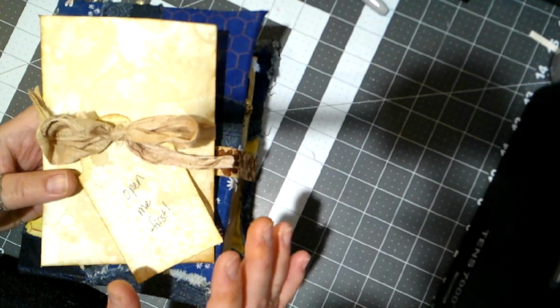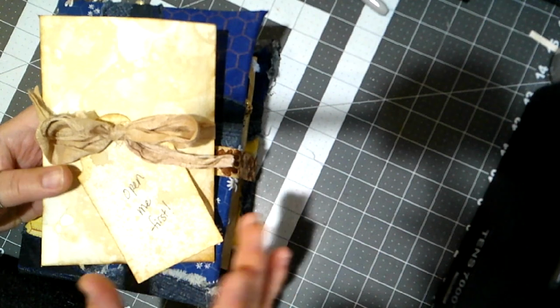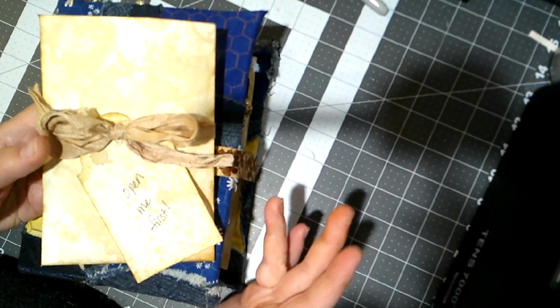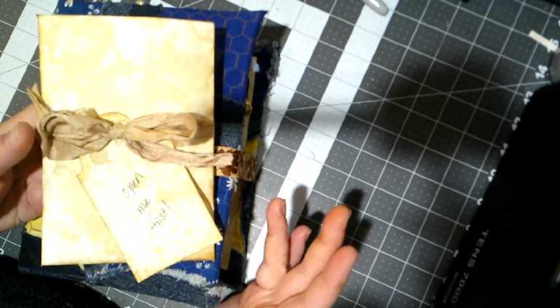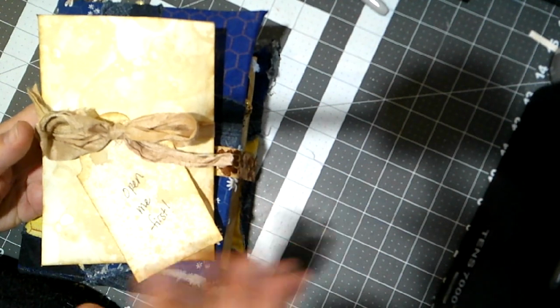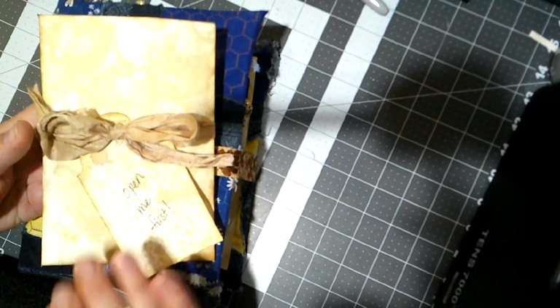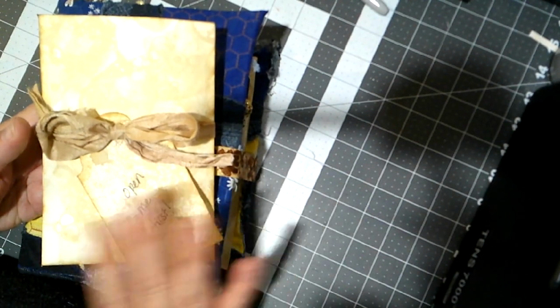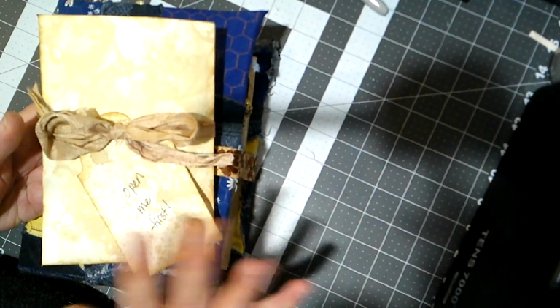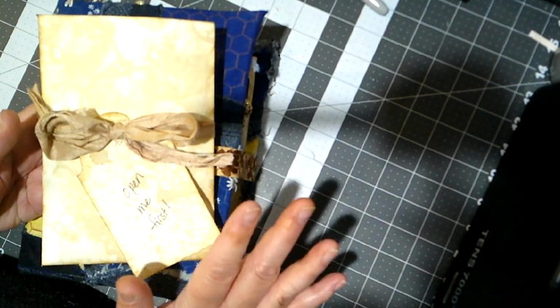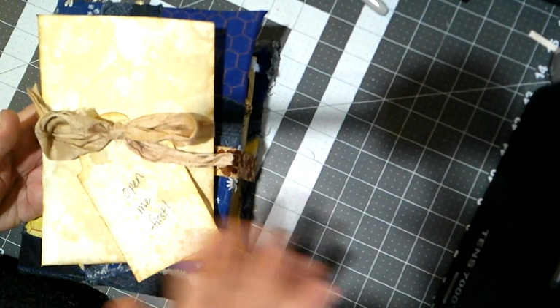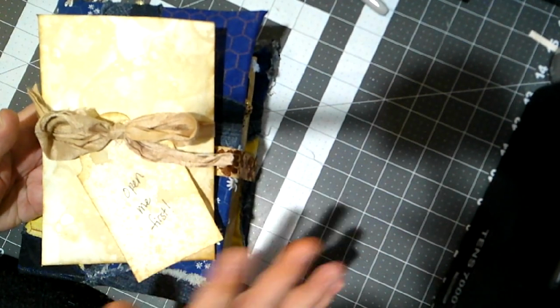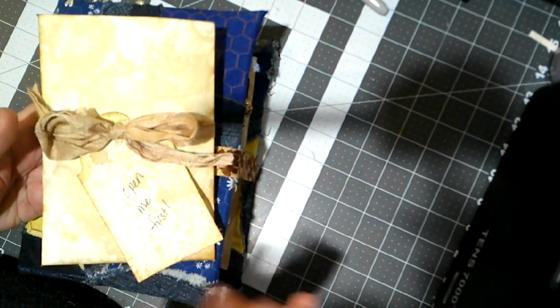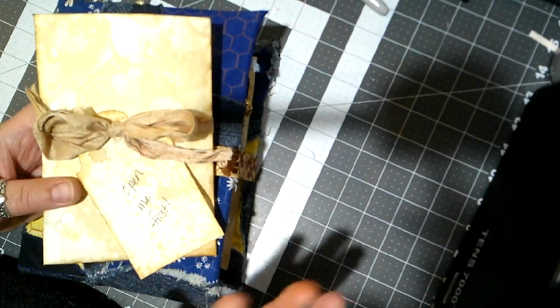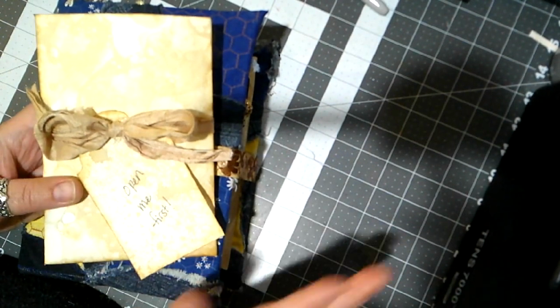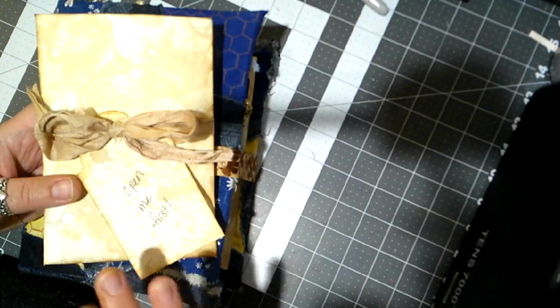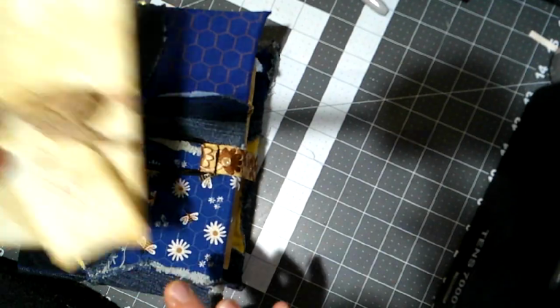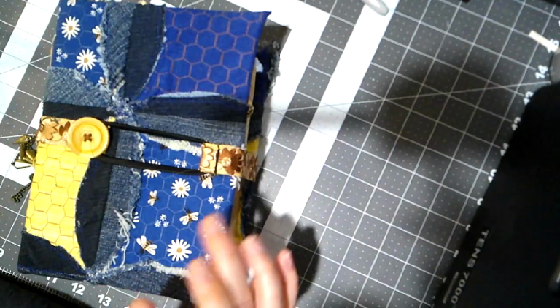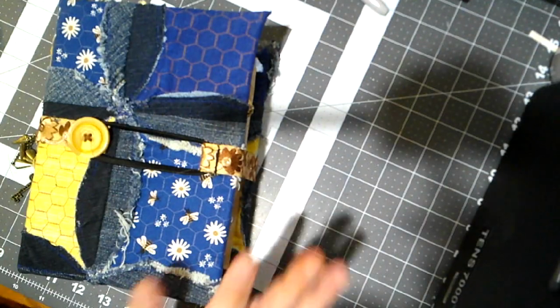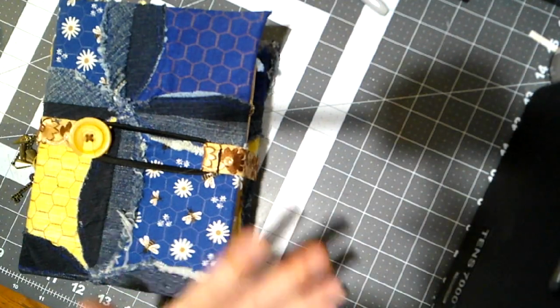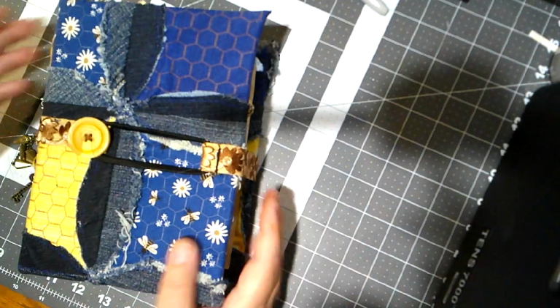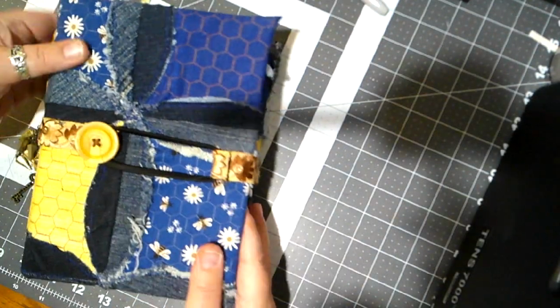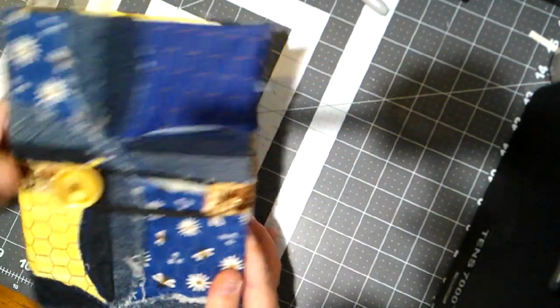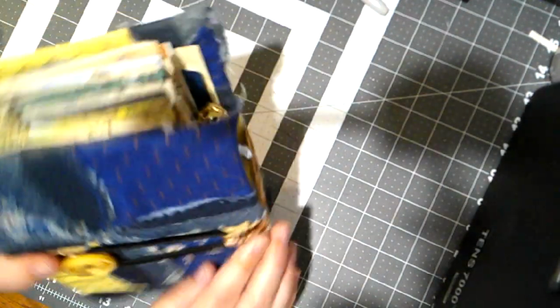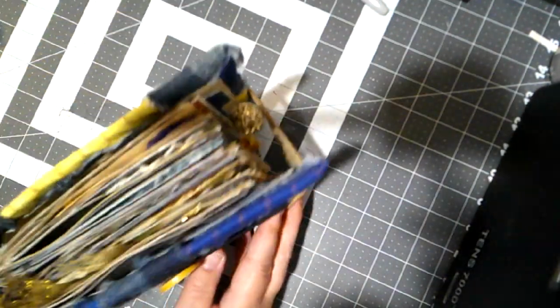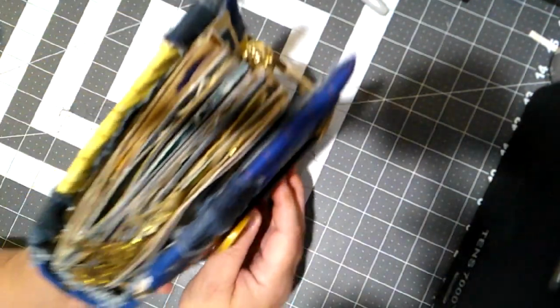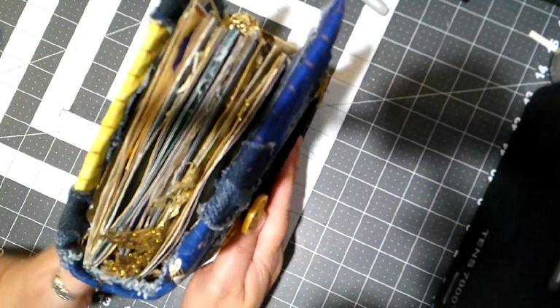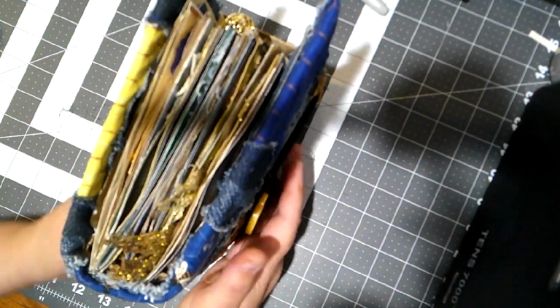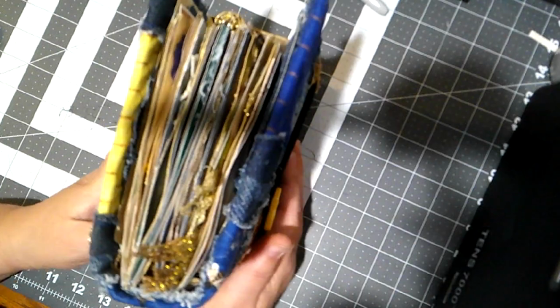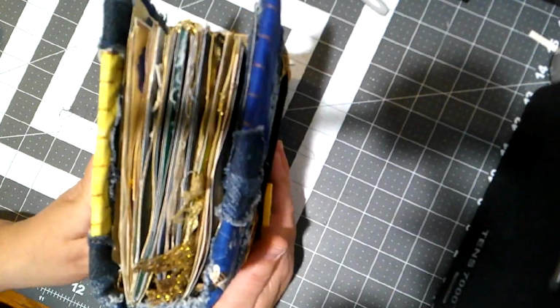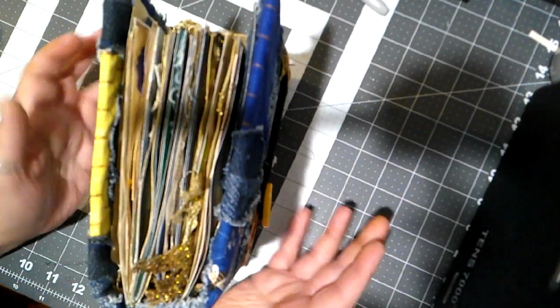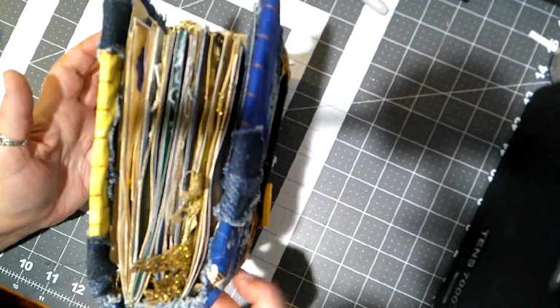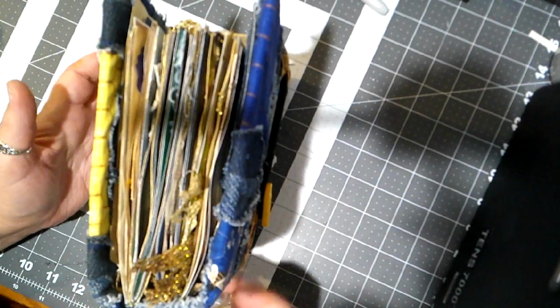And a little note — I won't read the note to you, but there you go. And here is the journal. This journal has four signatures.